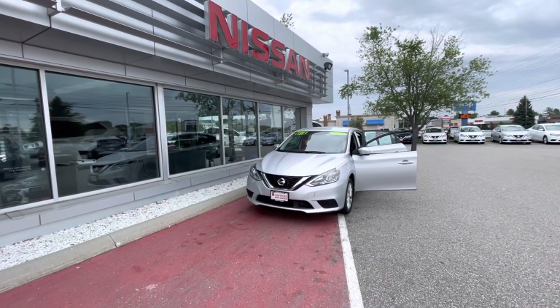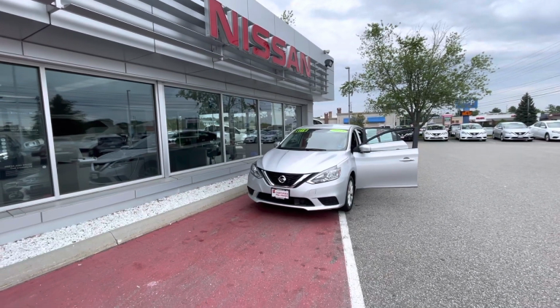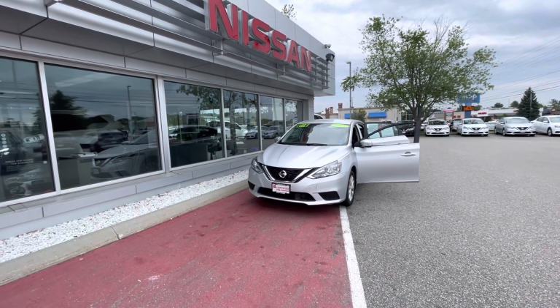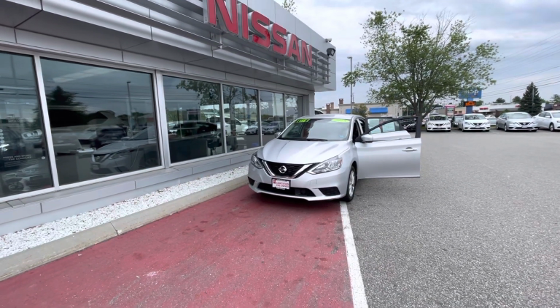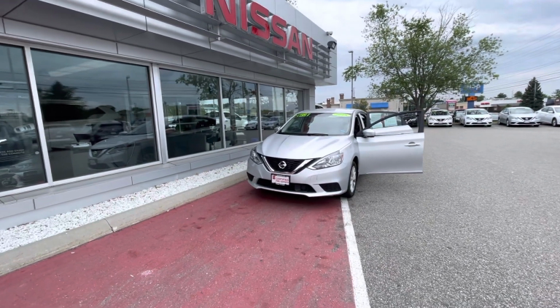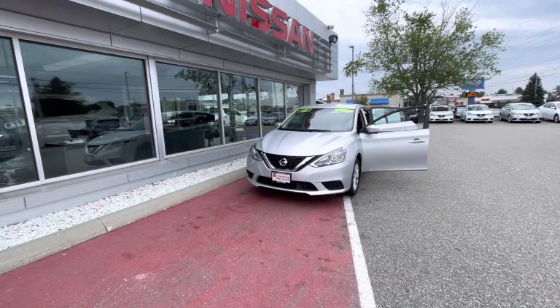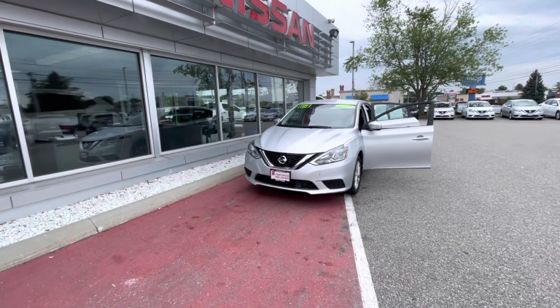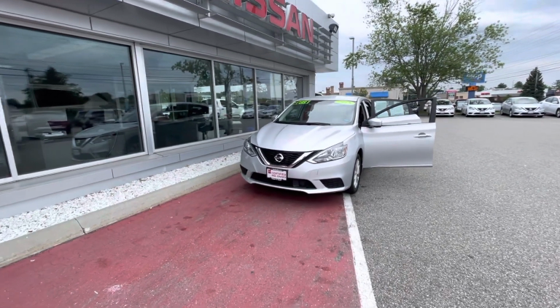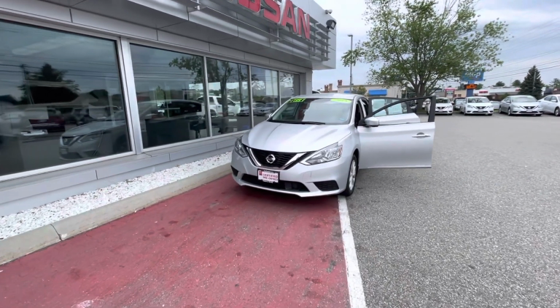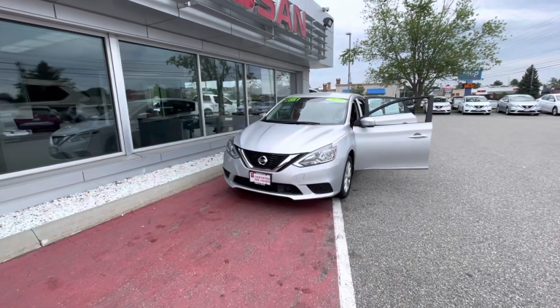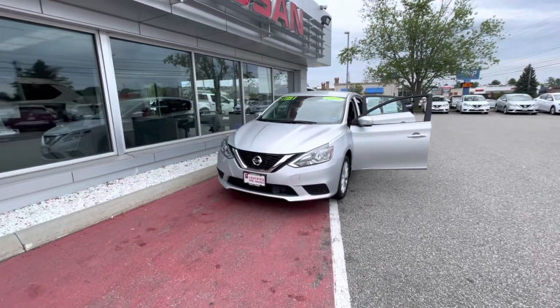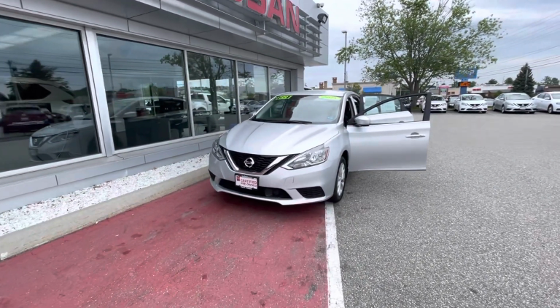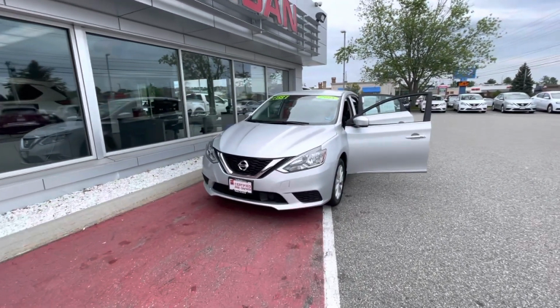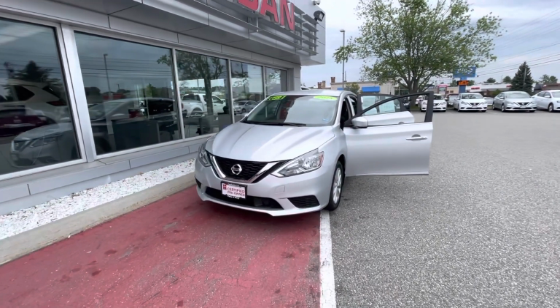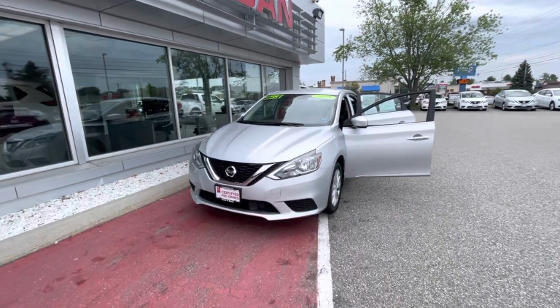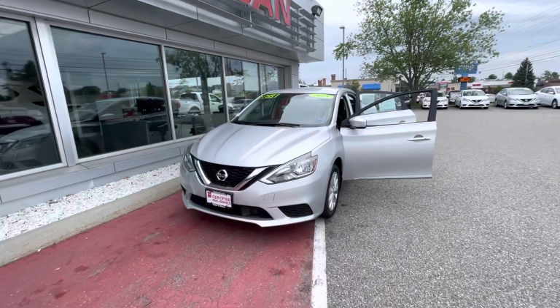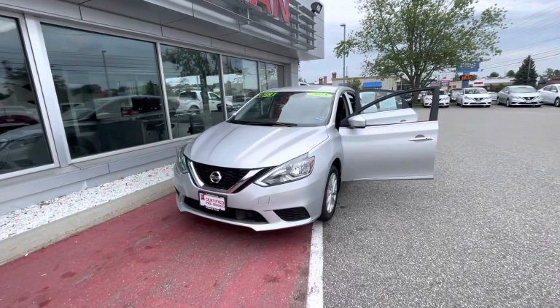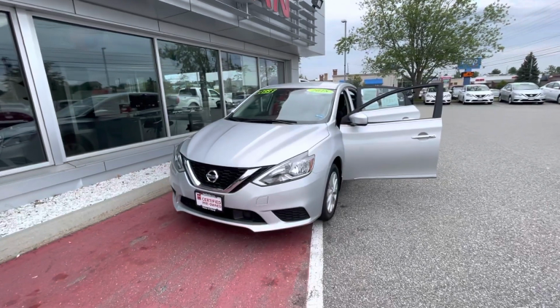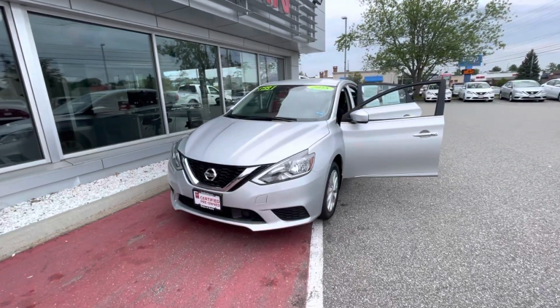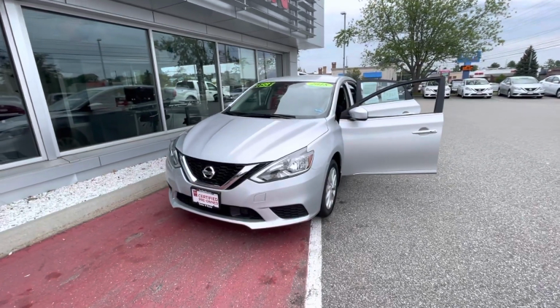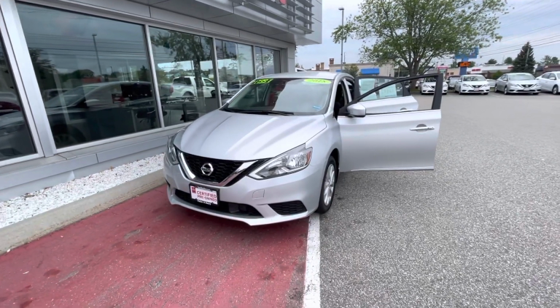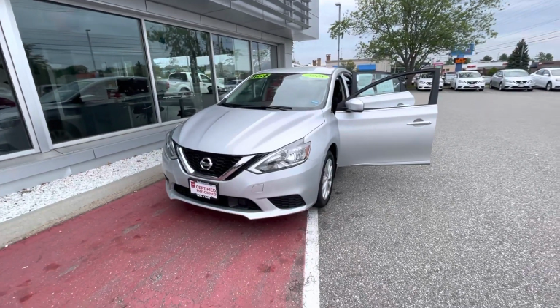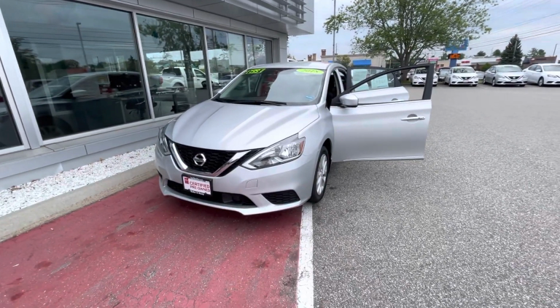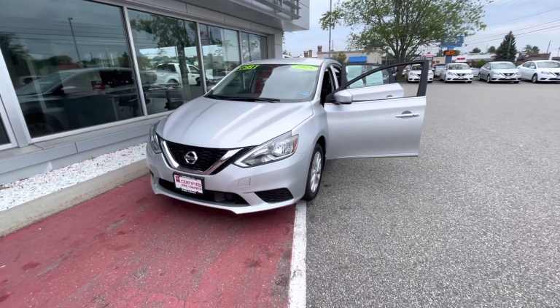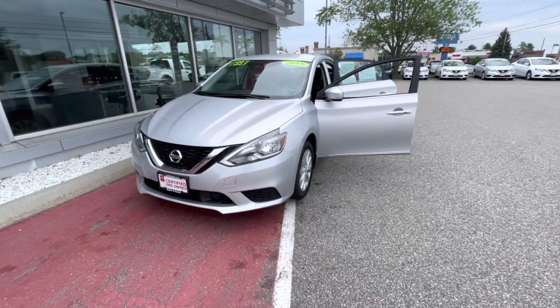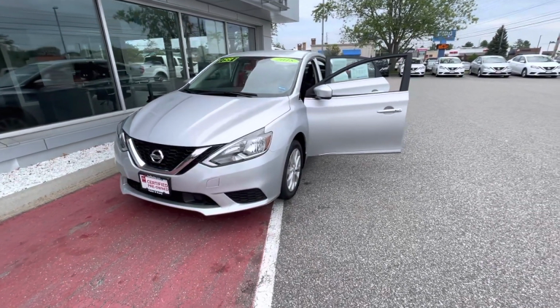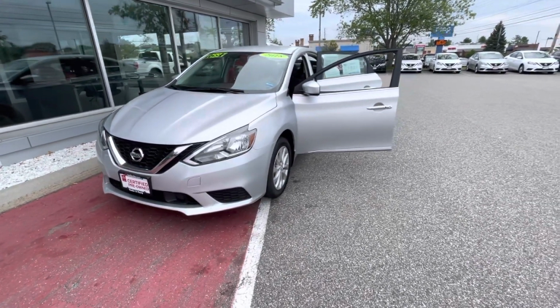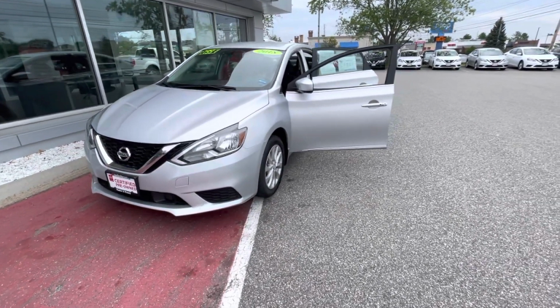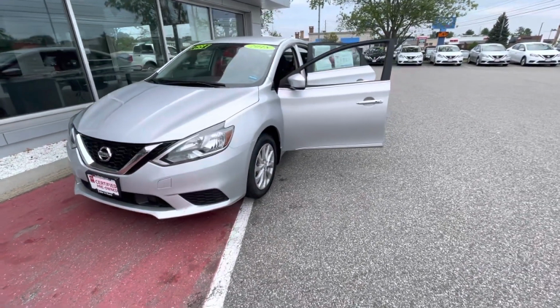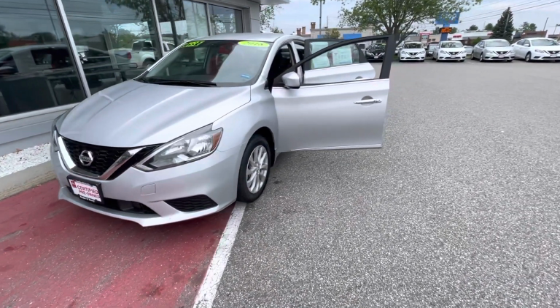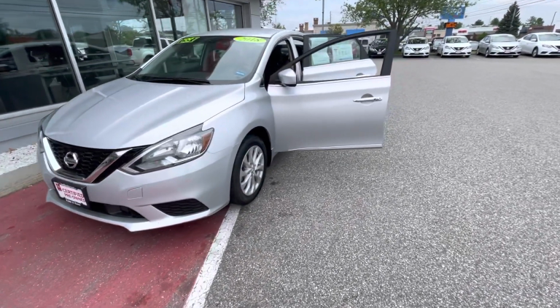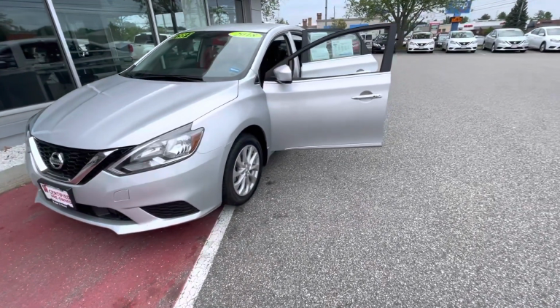Good morning, Robert. This is Hannah over at Berlin City Nissan. Here is just a quick peek at that 2018 Nissan Sentra you are looking at. This is the SV trim.